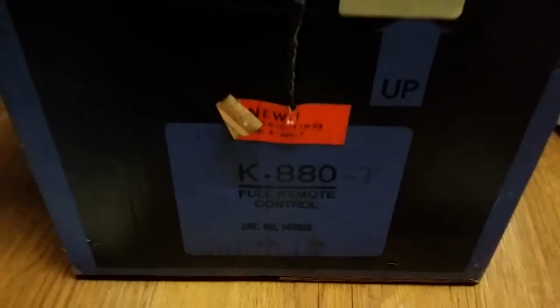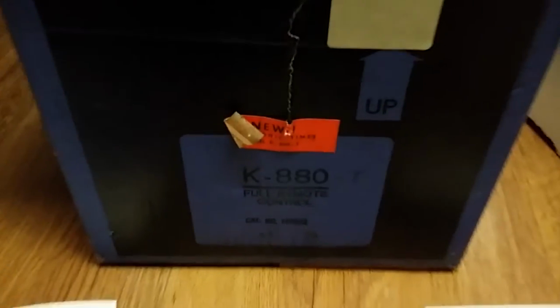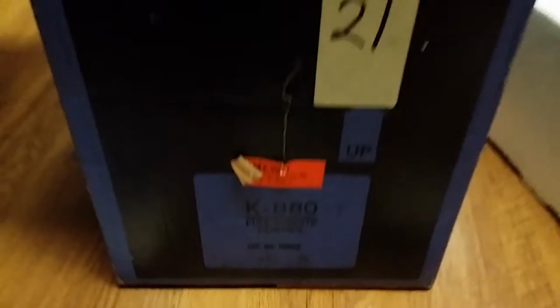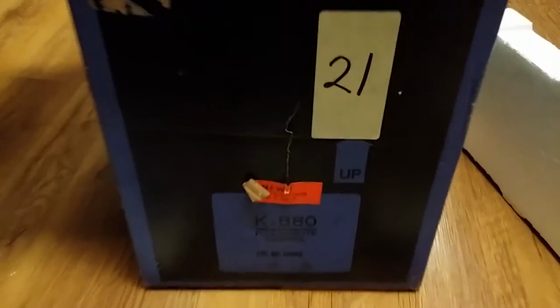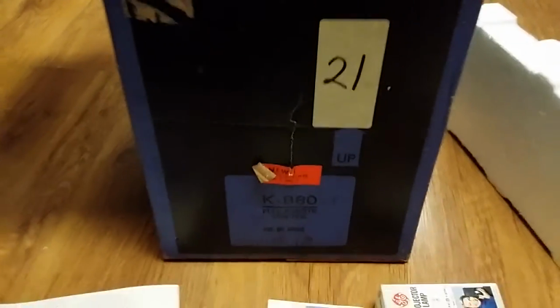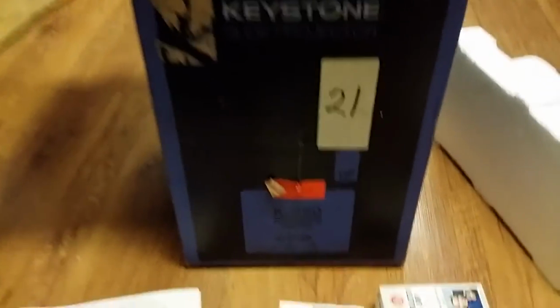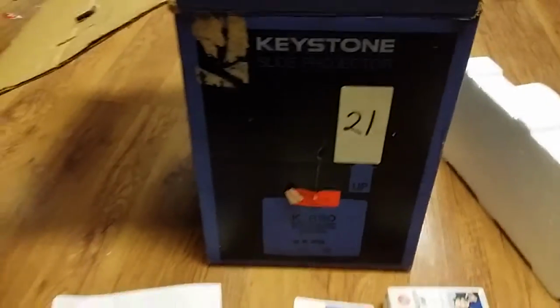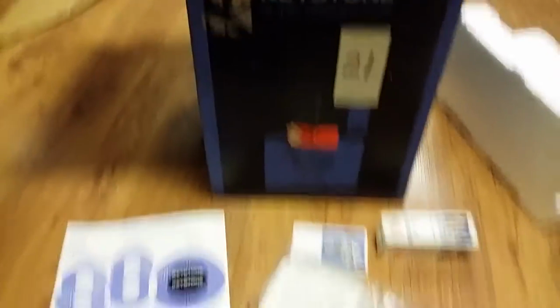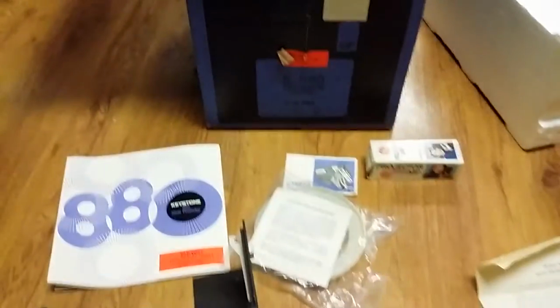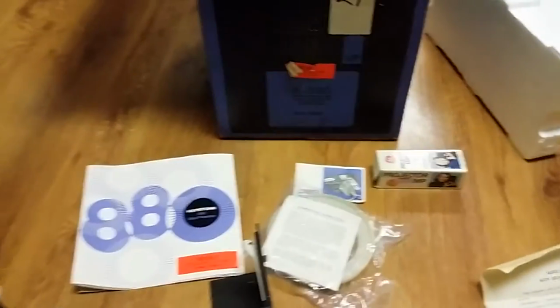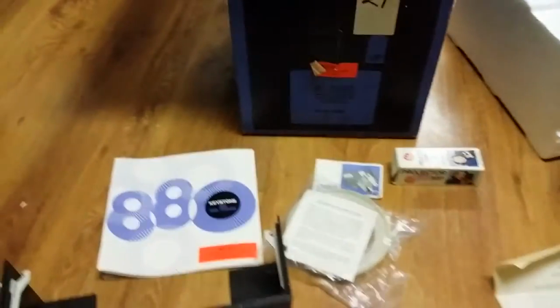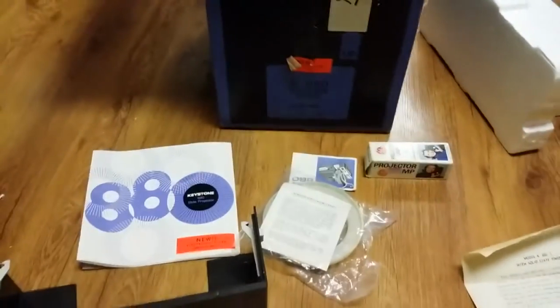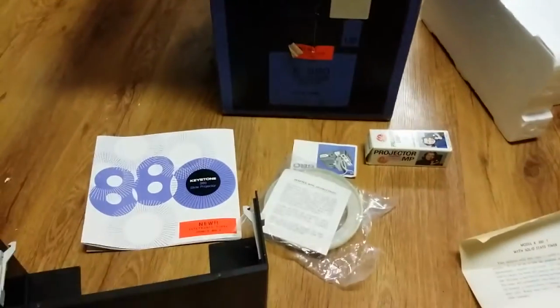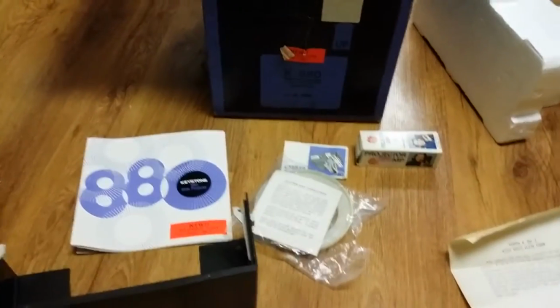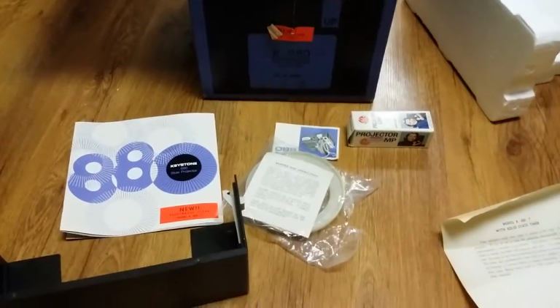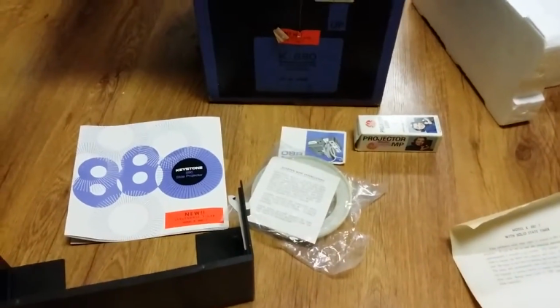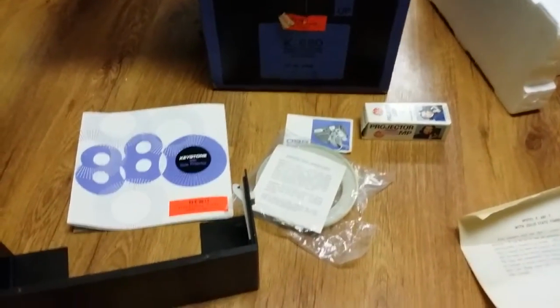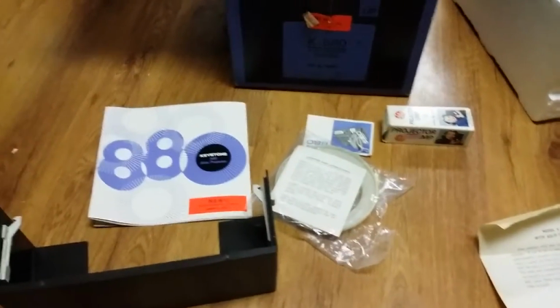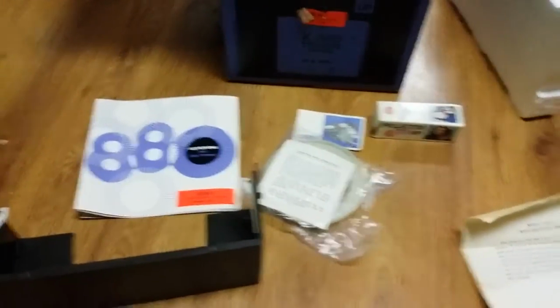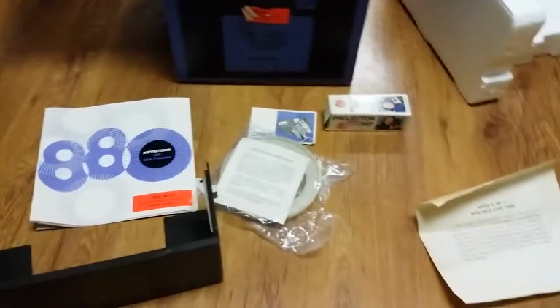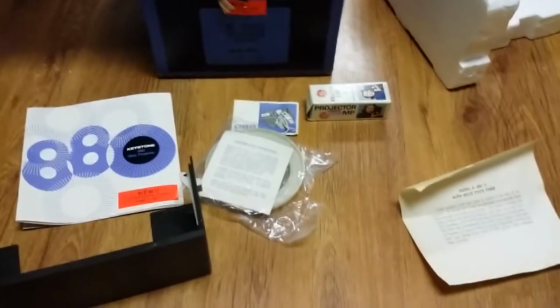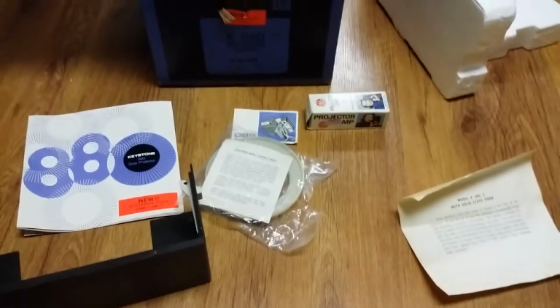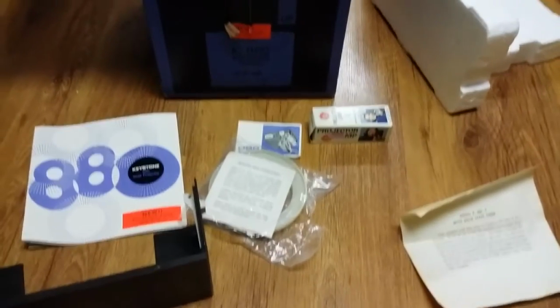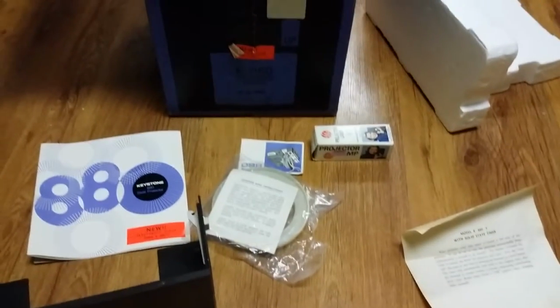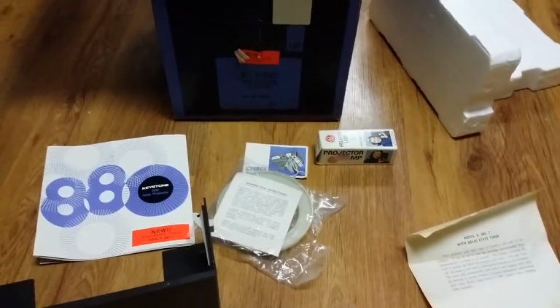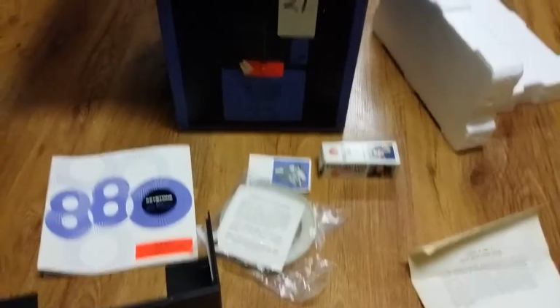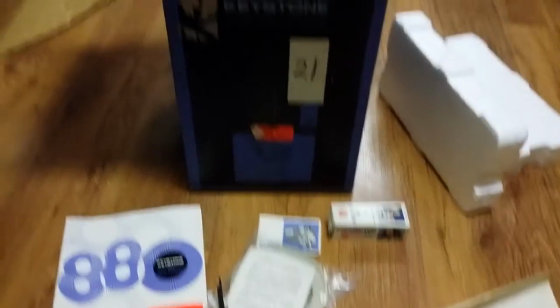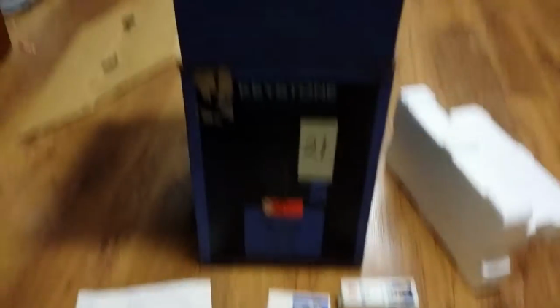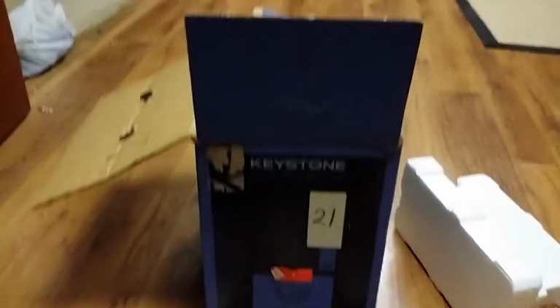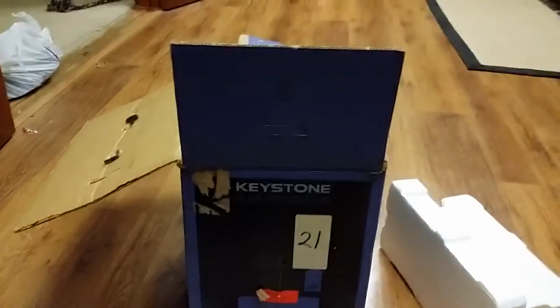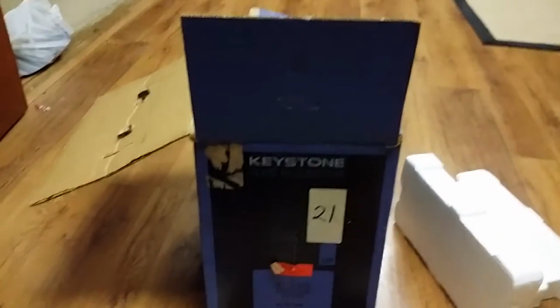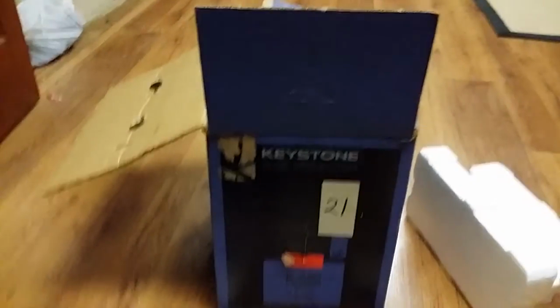Alright, that's what you get - everything that's here, nothing more and nothing less. Good luck and happy bidding!